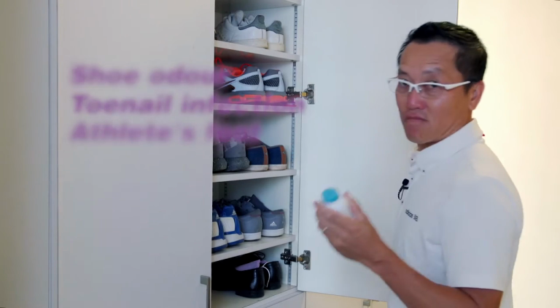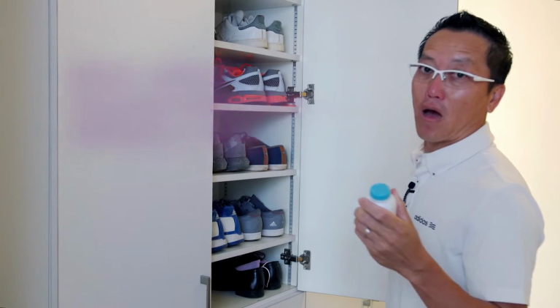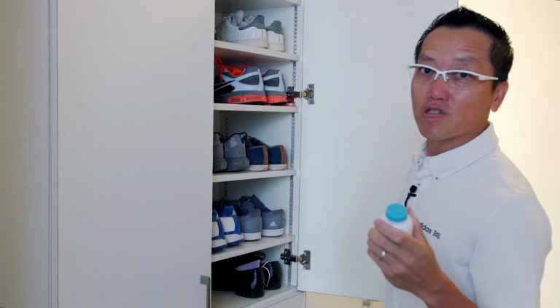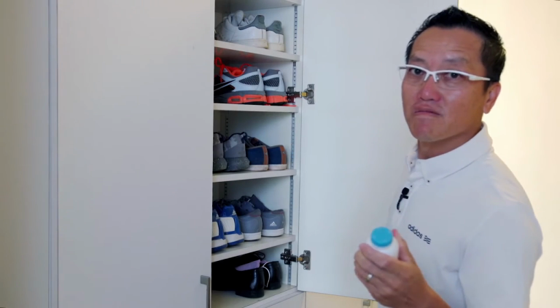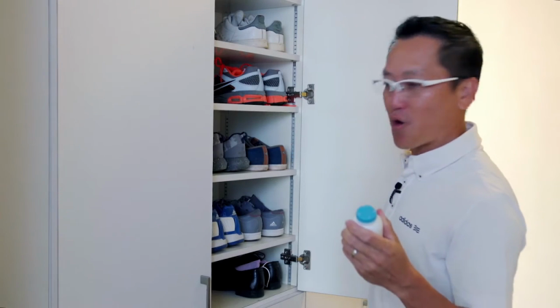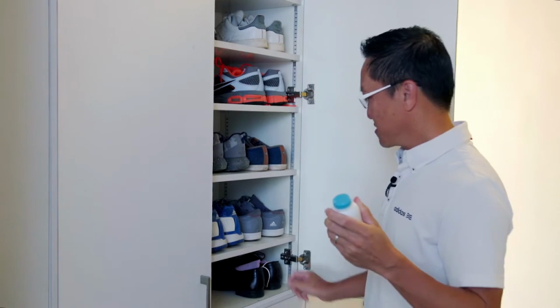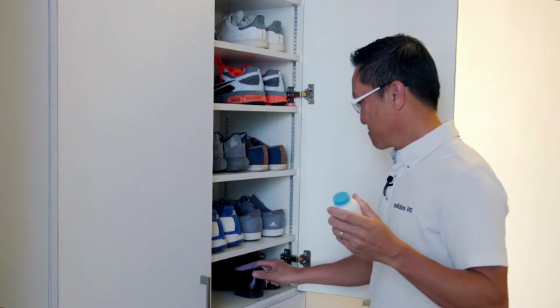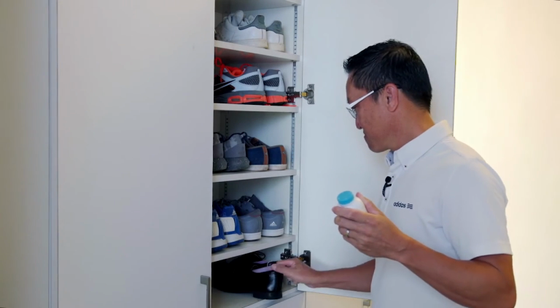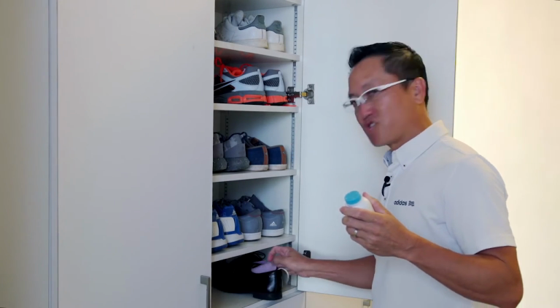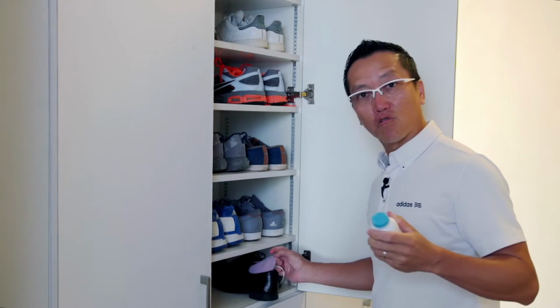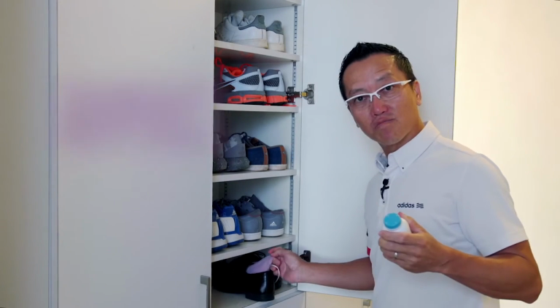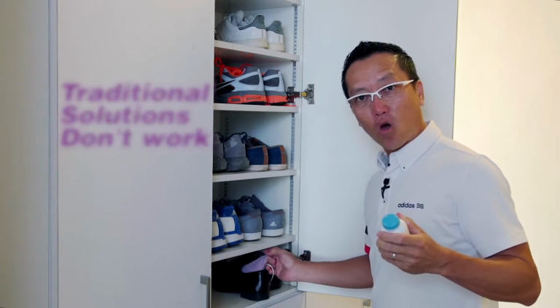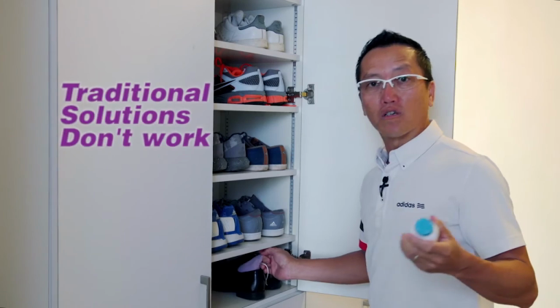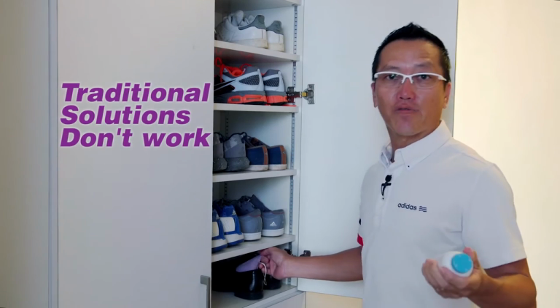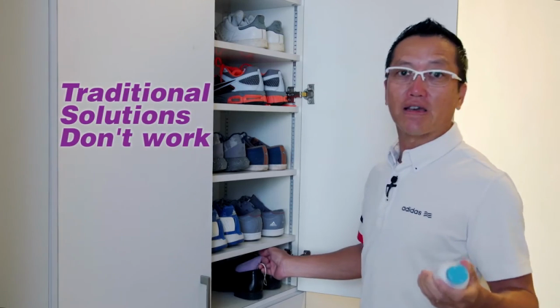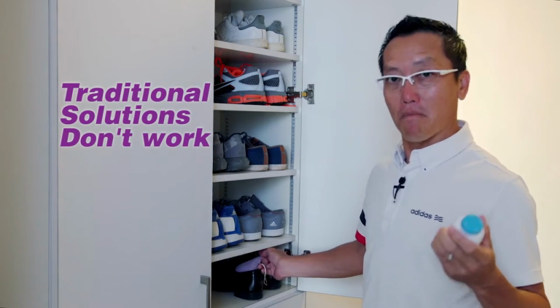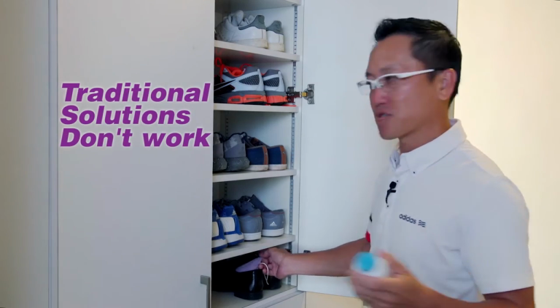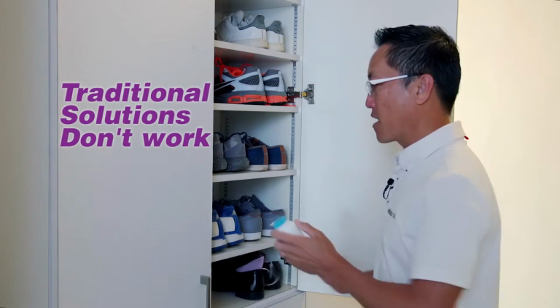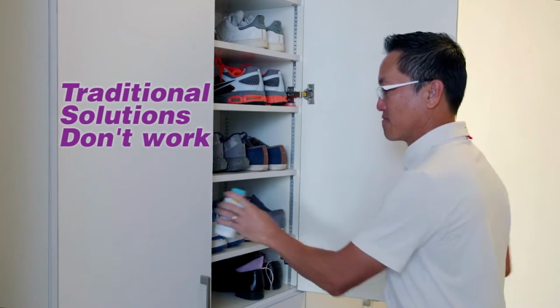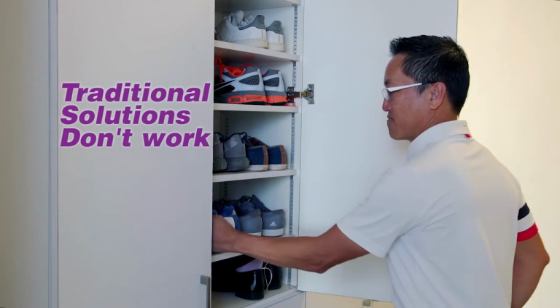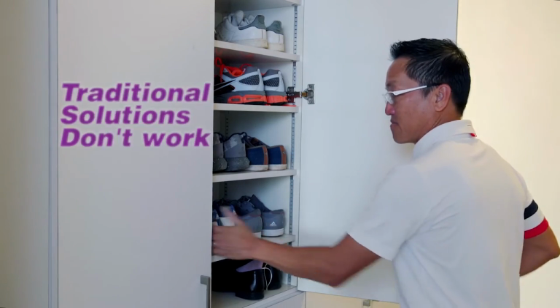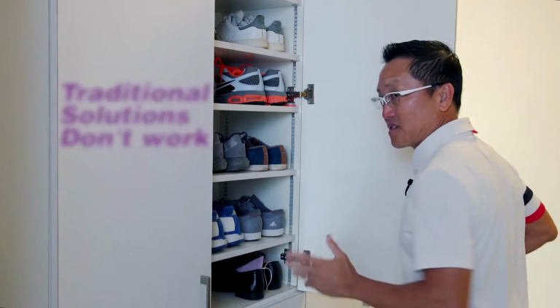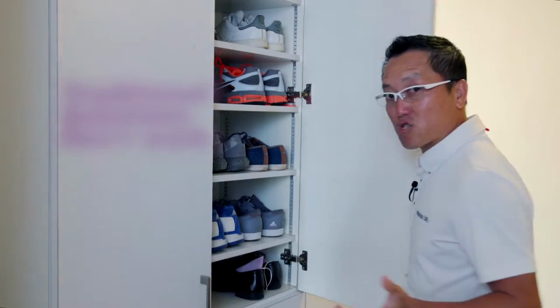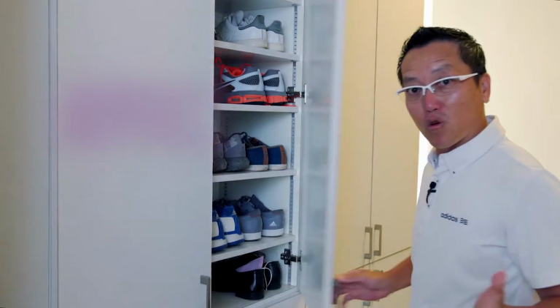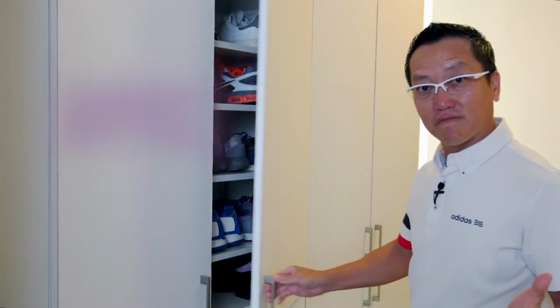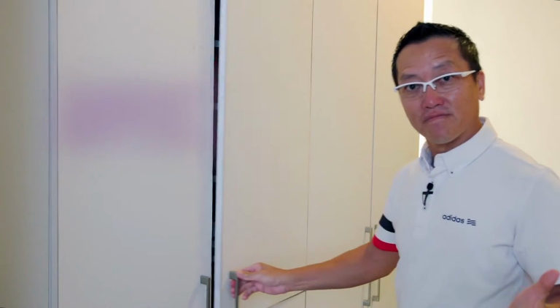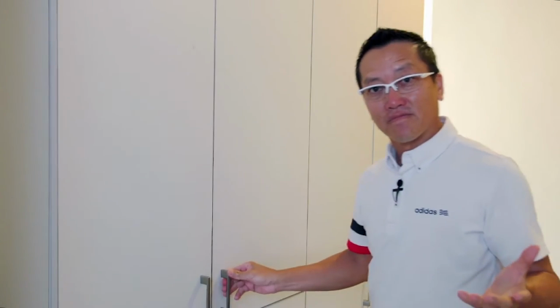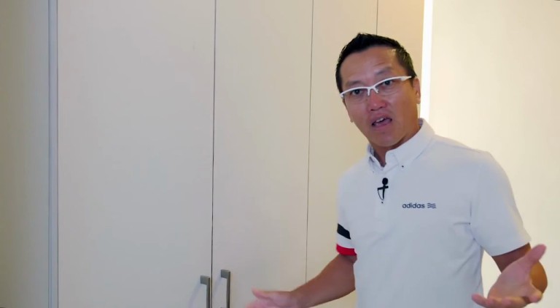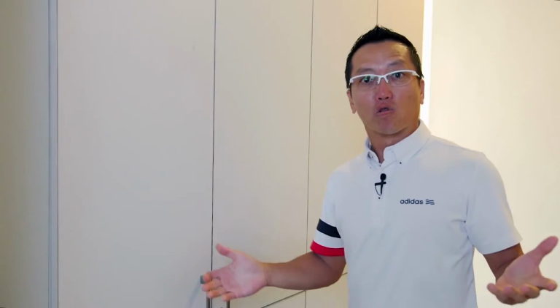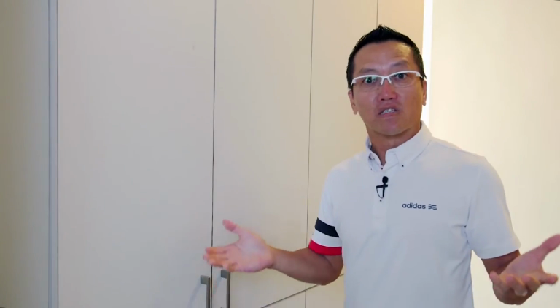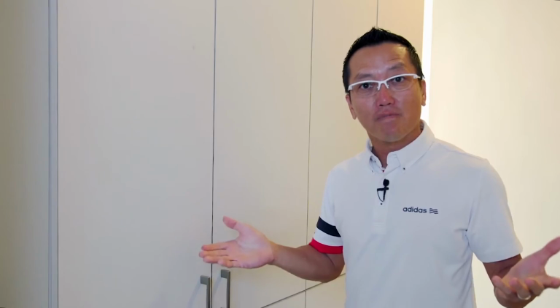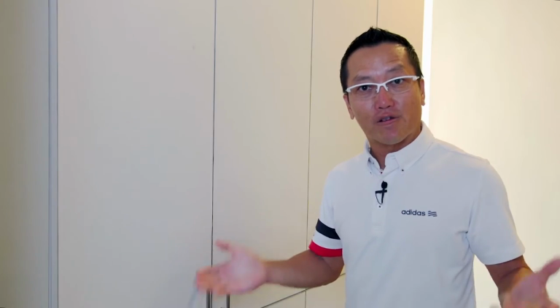Powders, sprays, and charcoals only temporarily mask the smell. It smells worse and also doesn't kill bacteria.